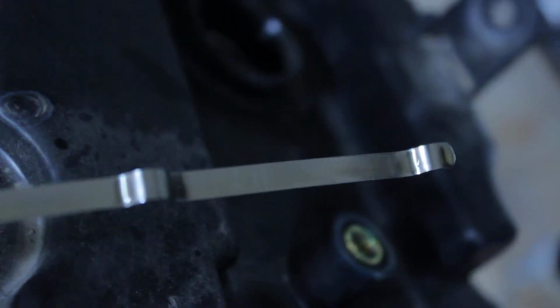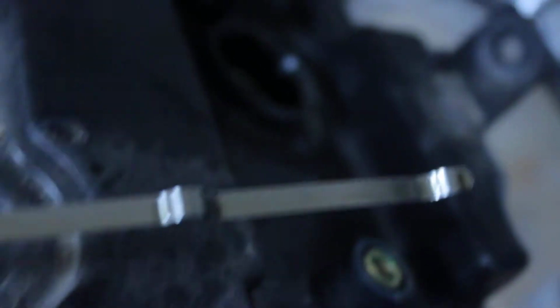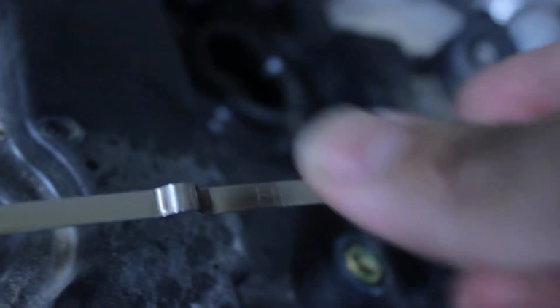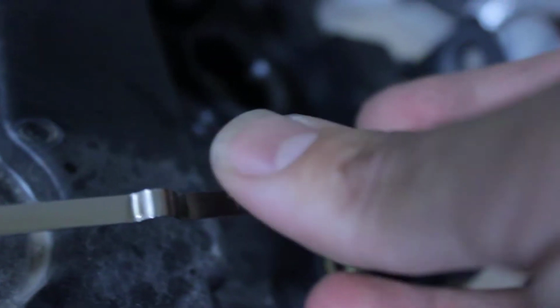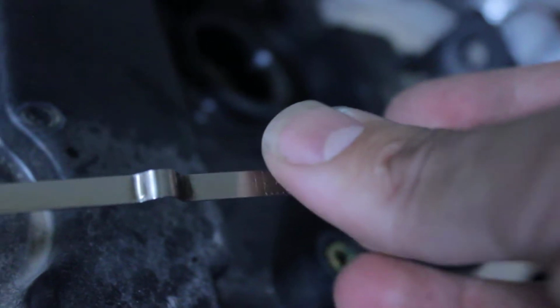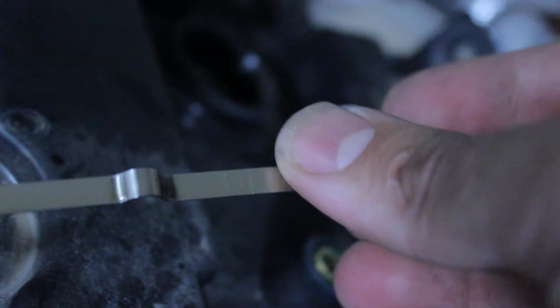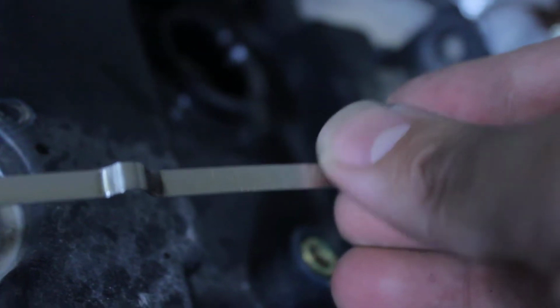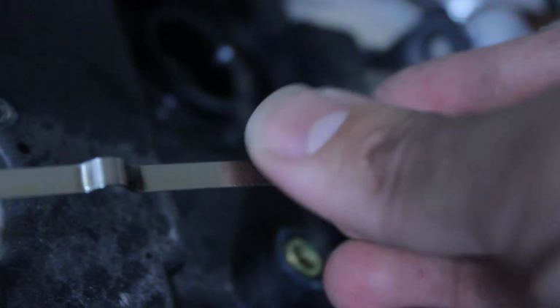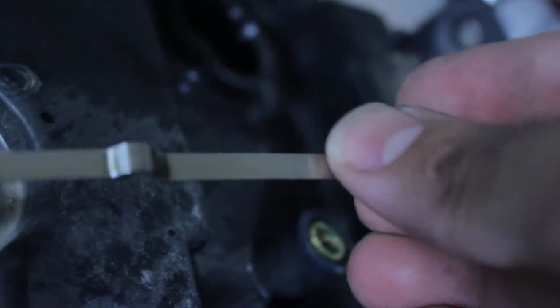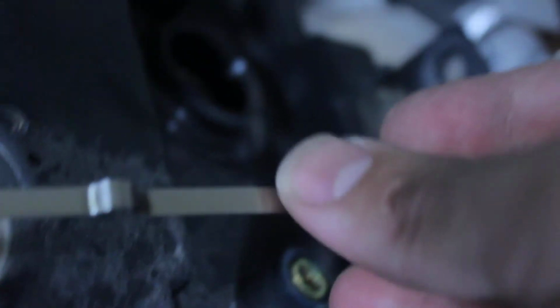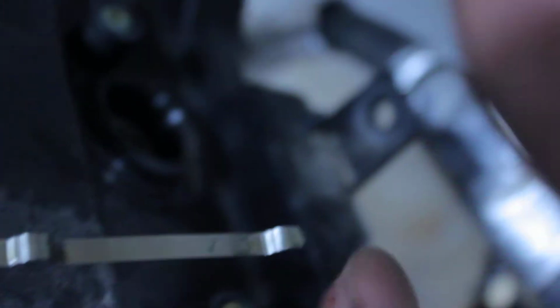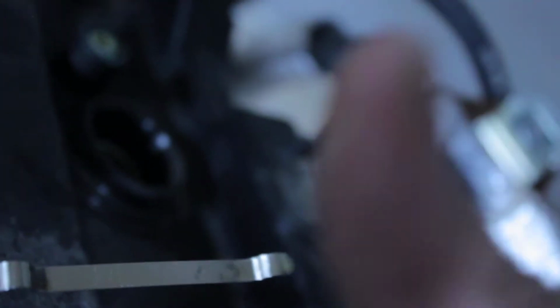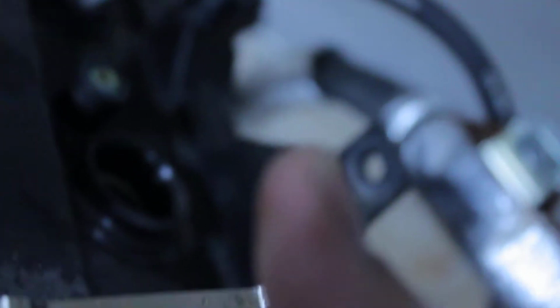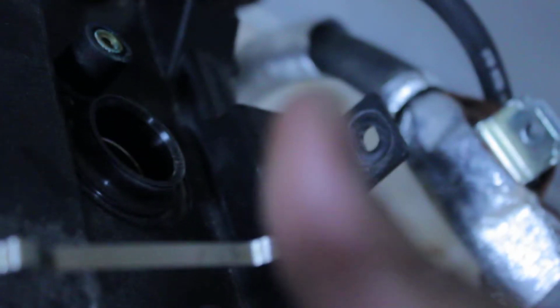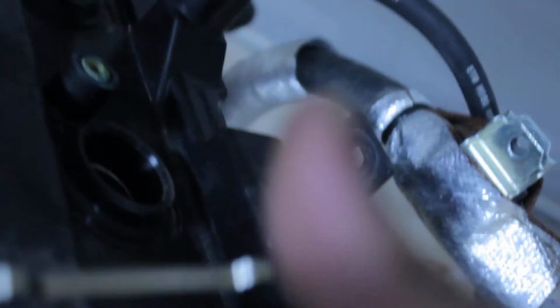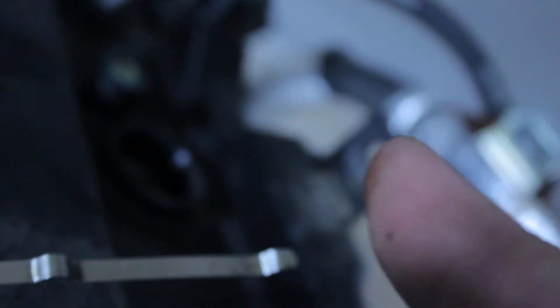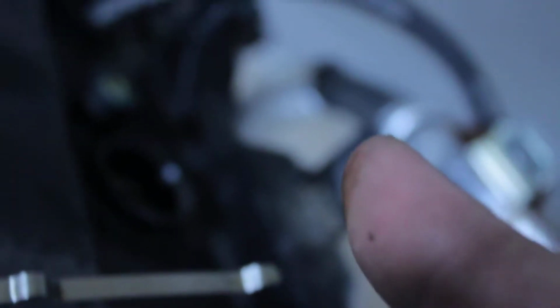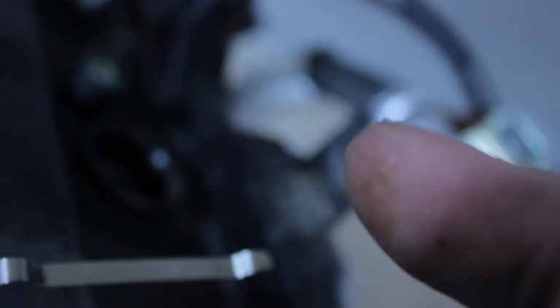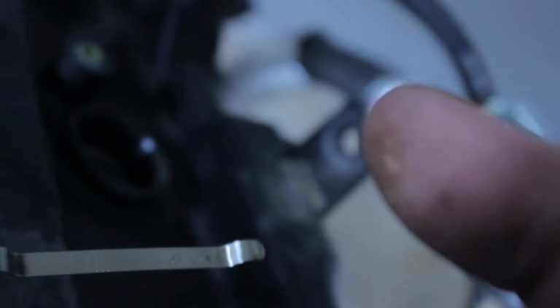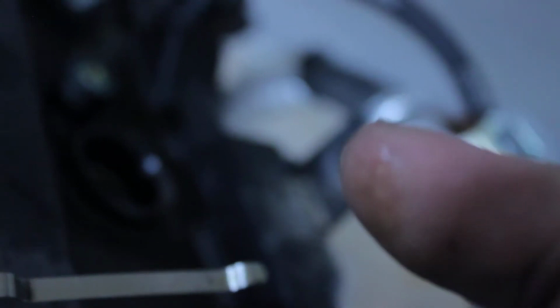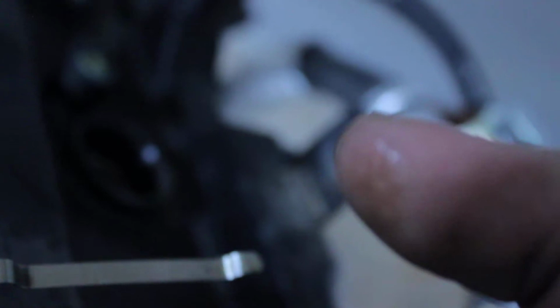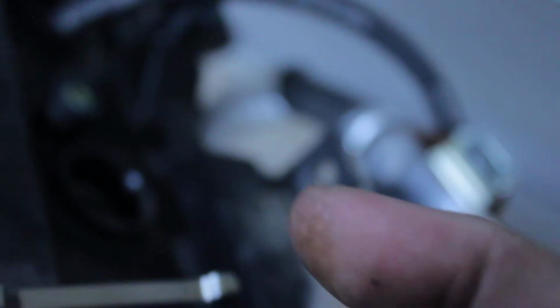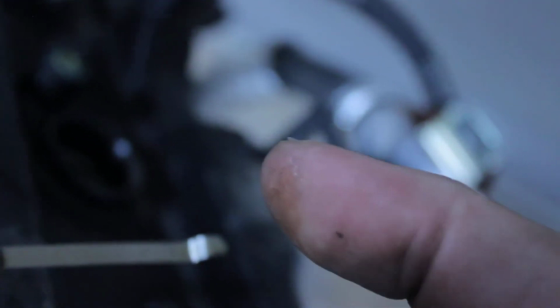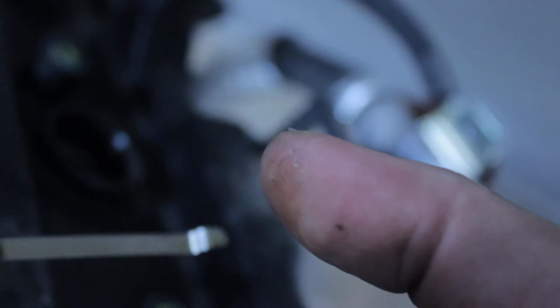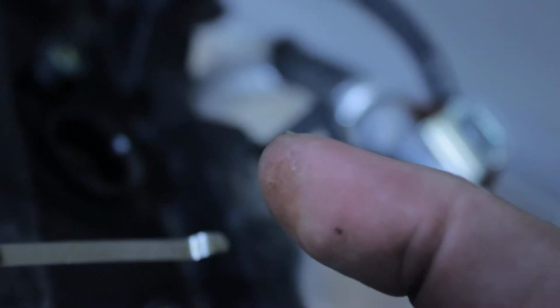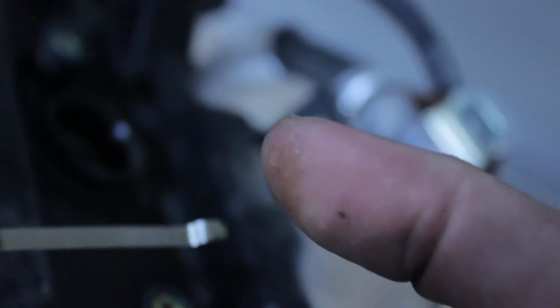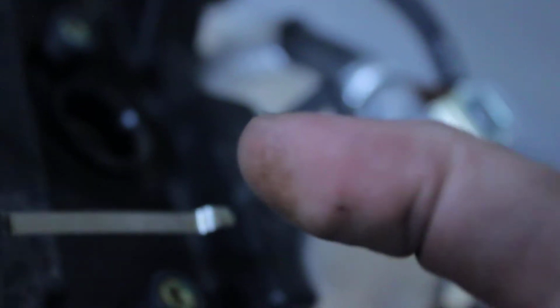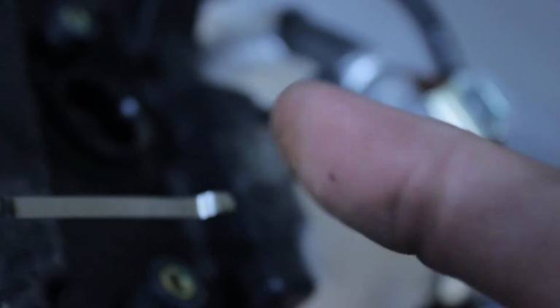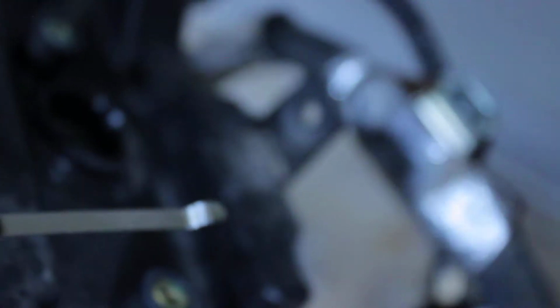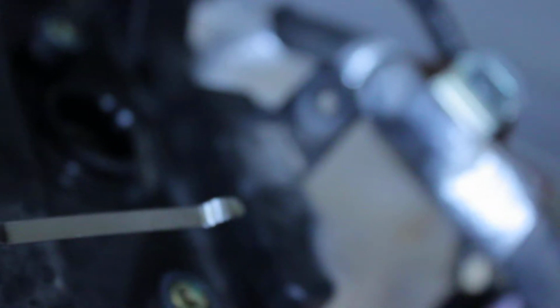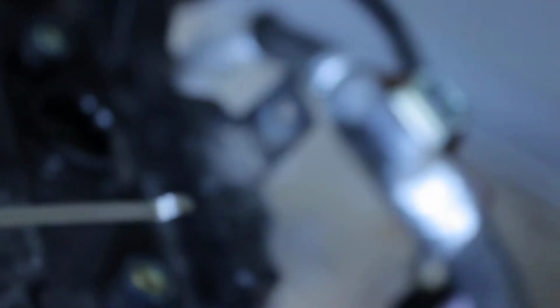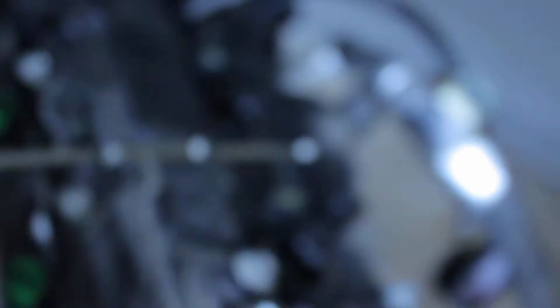This is actually very clear because it's bright in here. Just so you can see — see that shine? That's motor oil, just so you can see that.